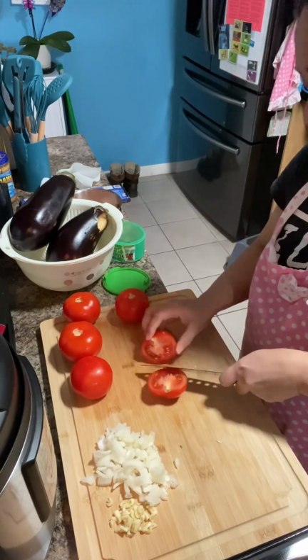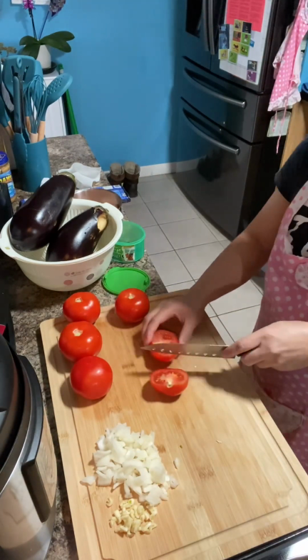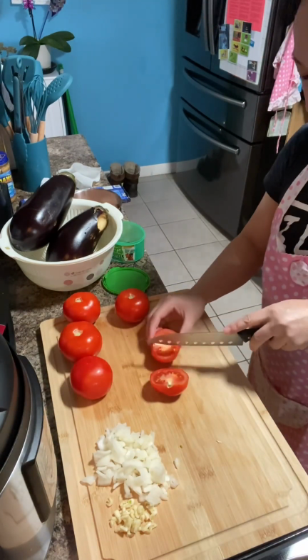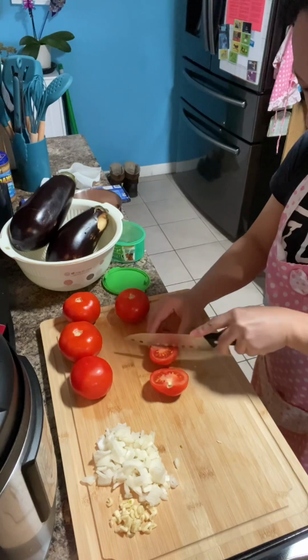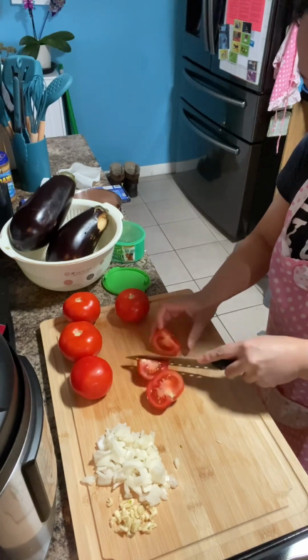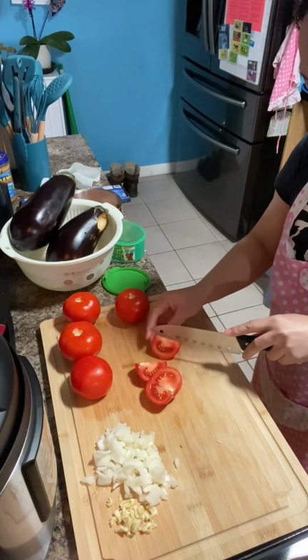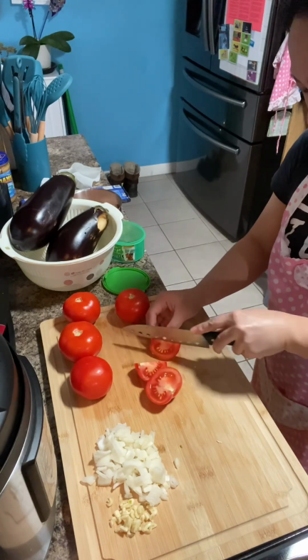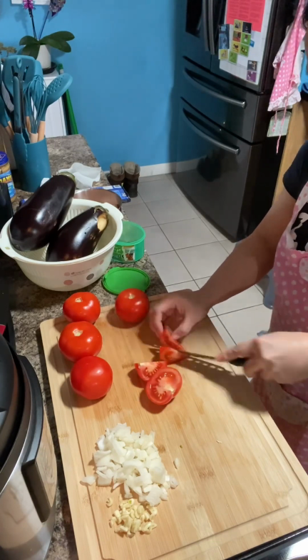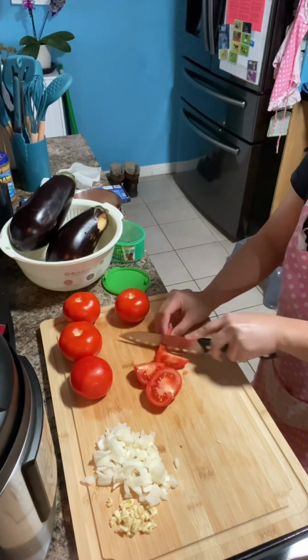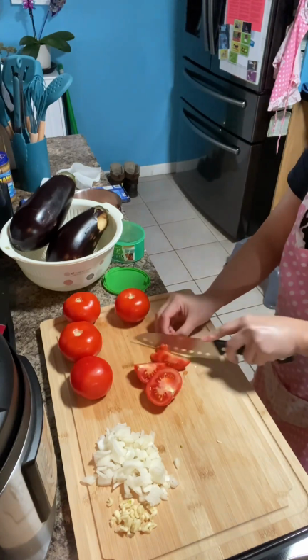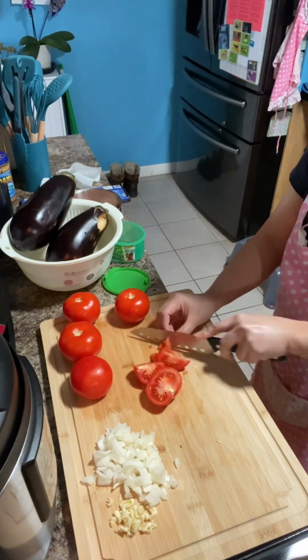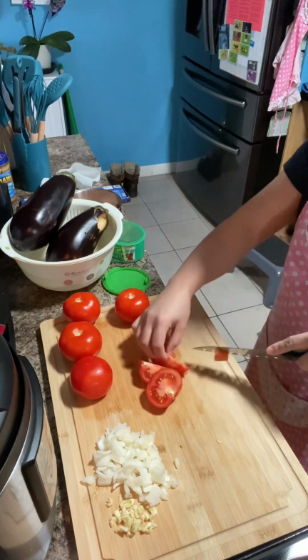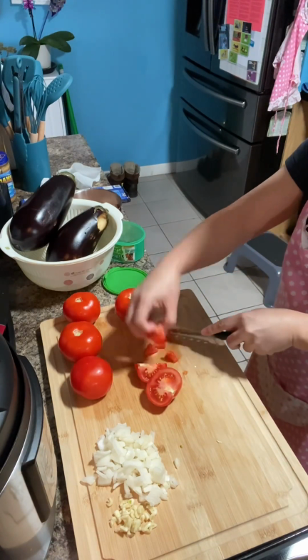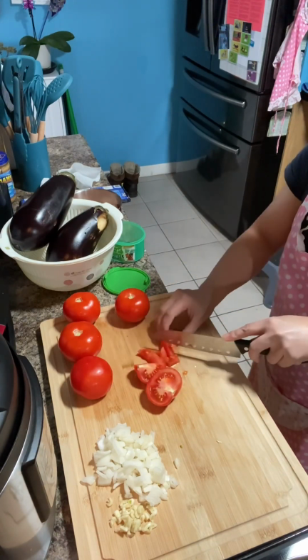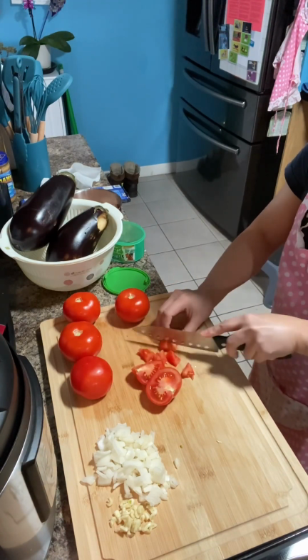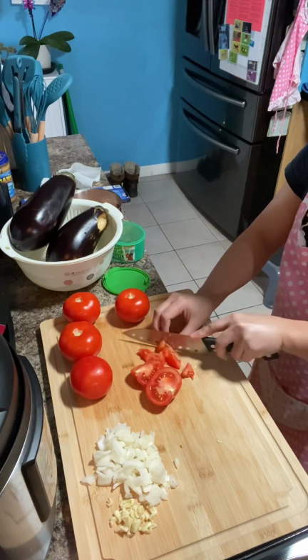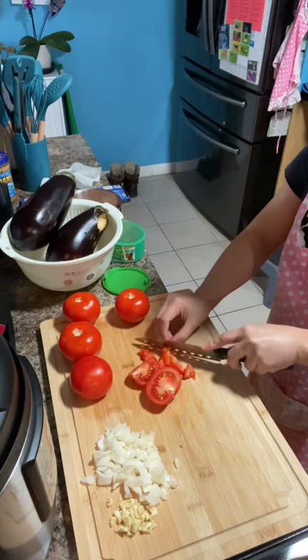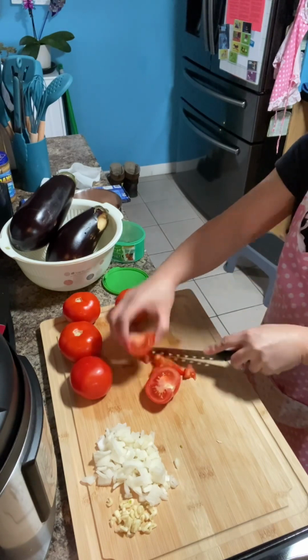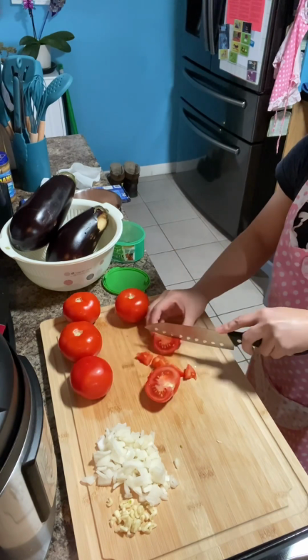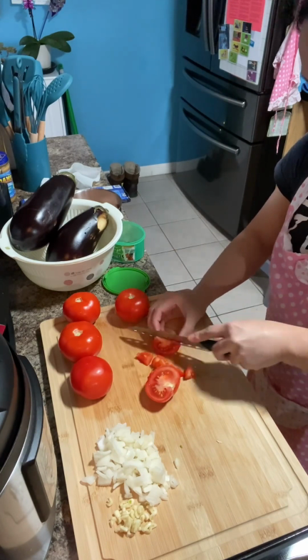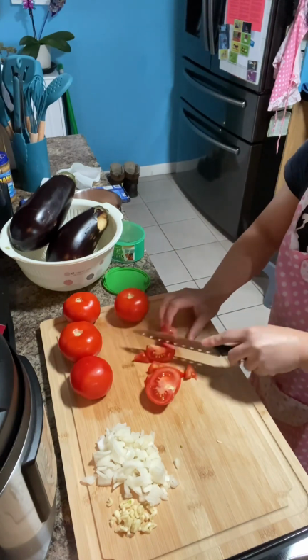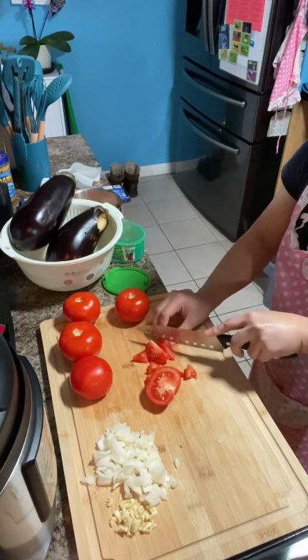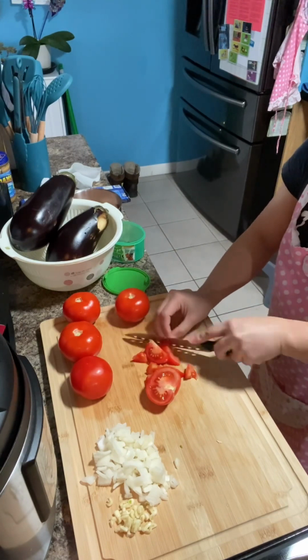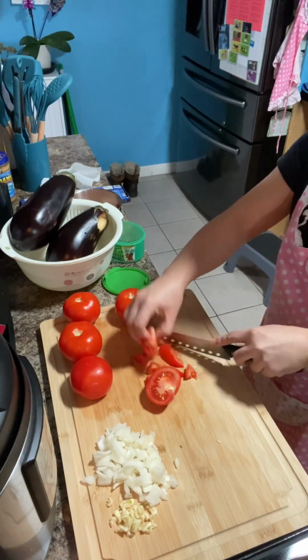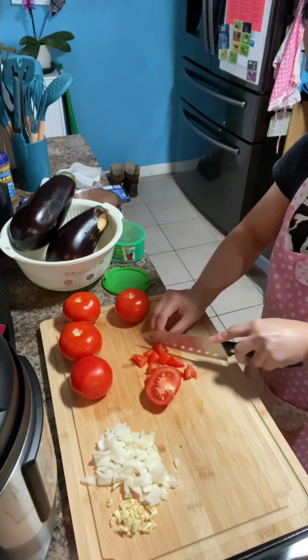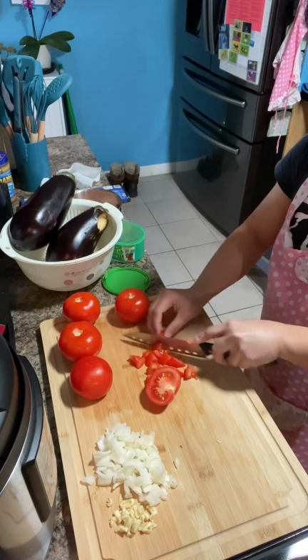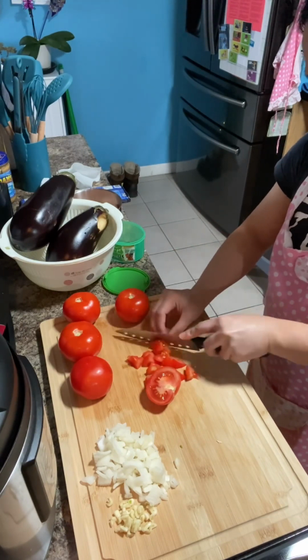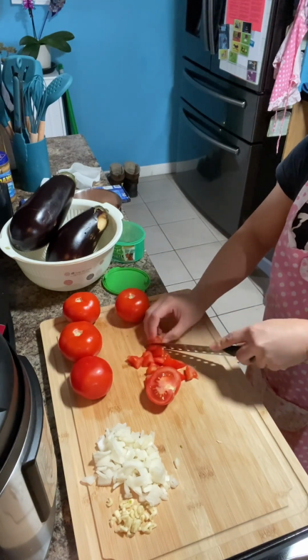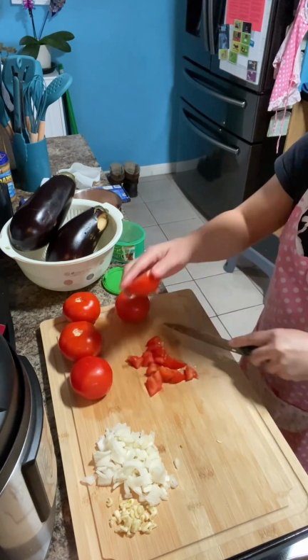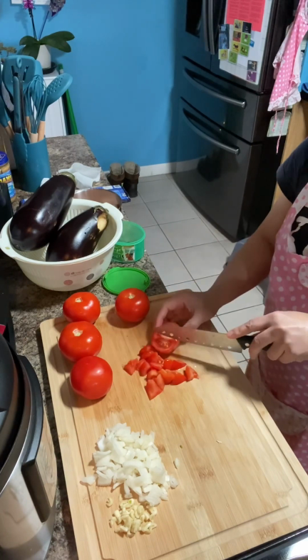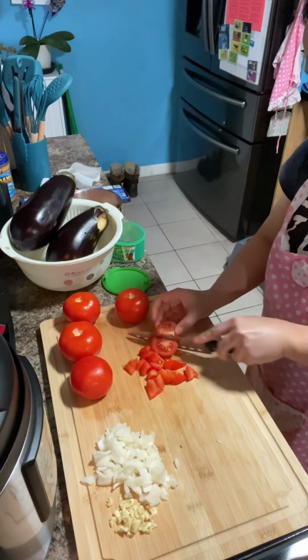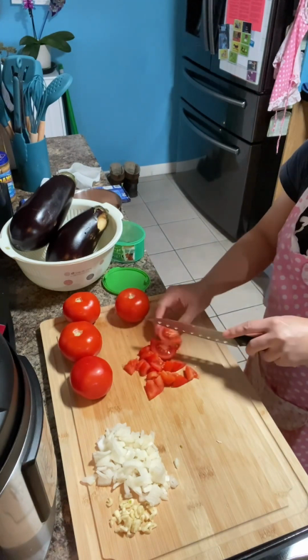After the onion, followed by the tomatoes. You just have to slice them in half and then slice them into small pieces.